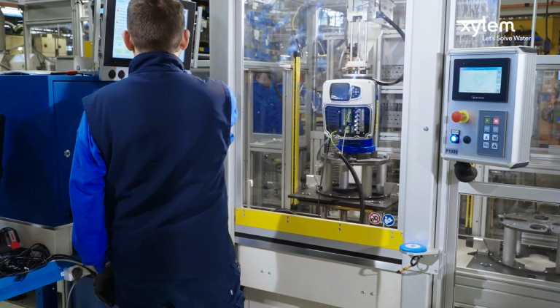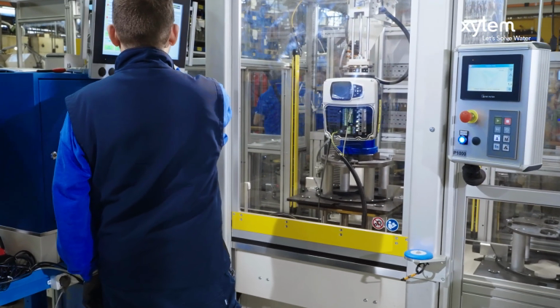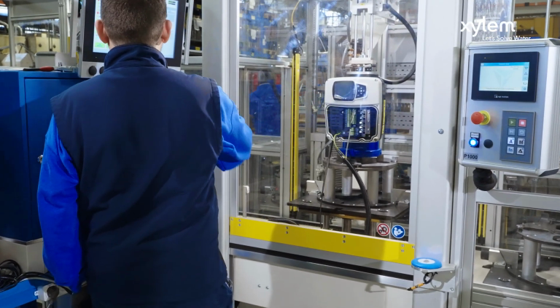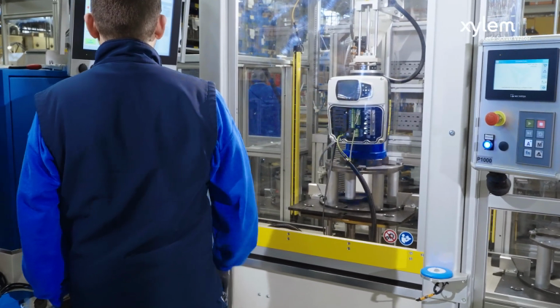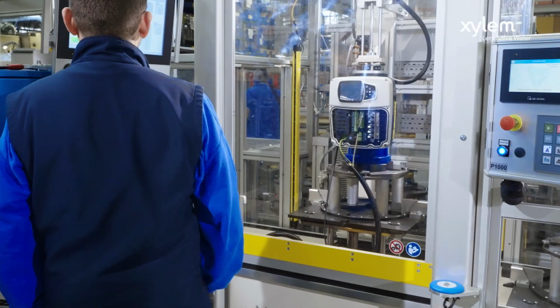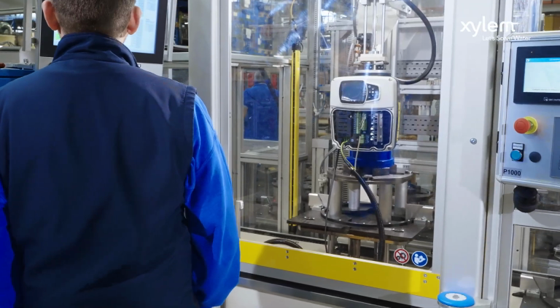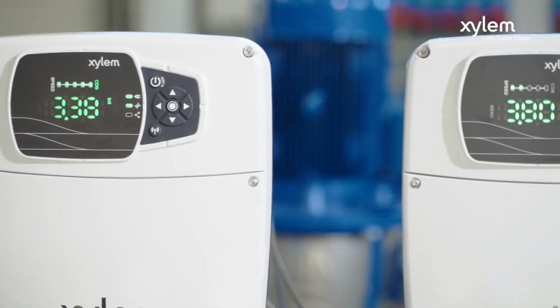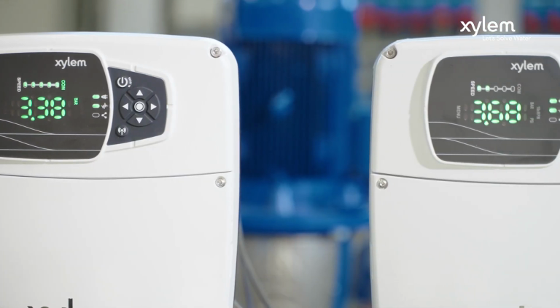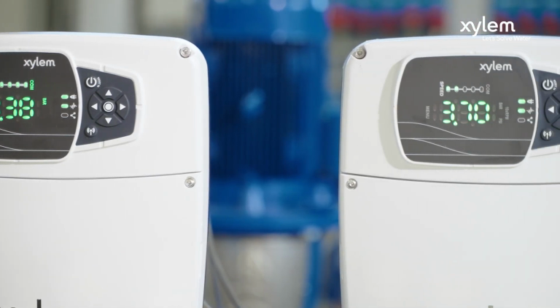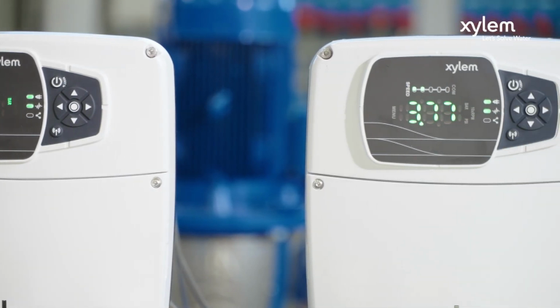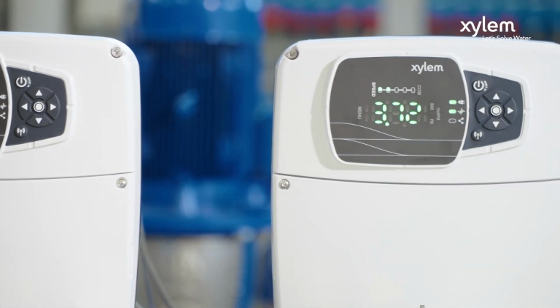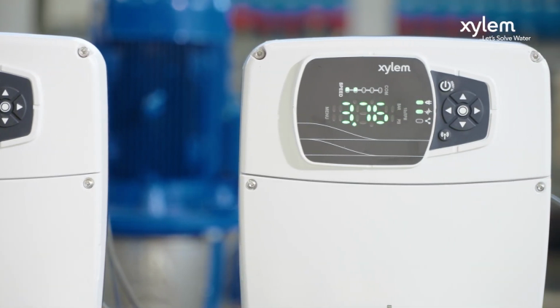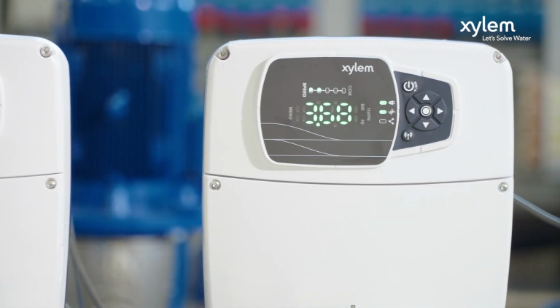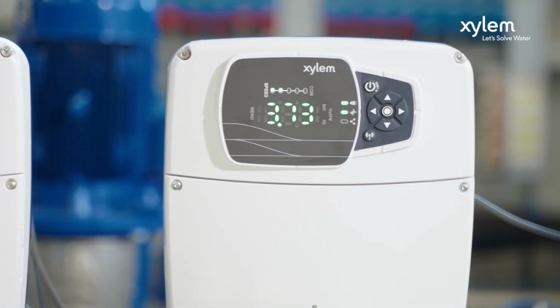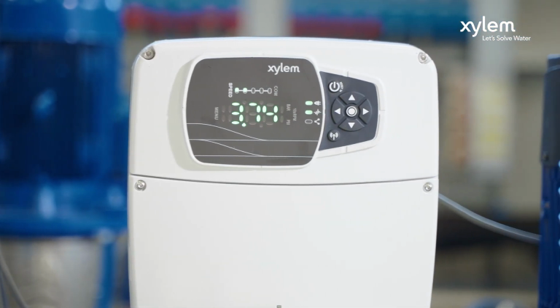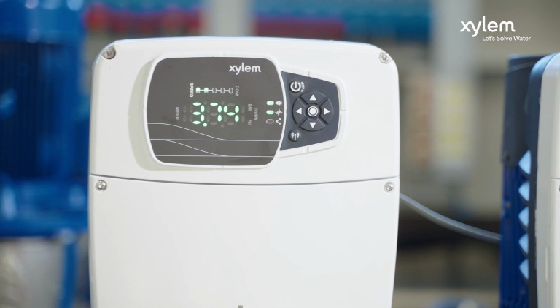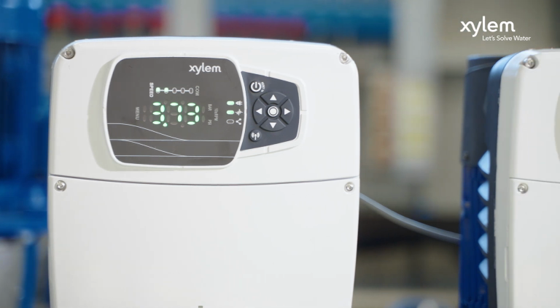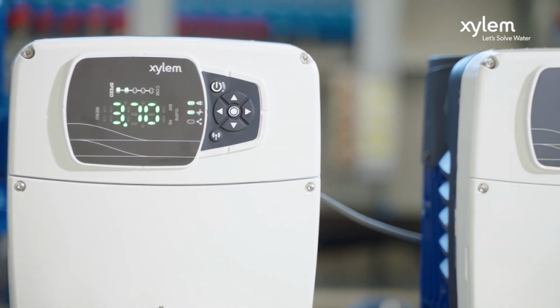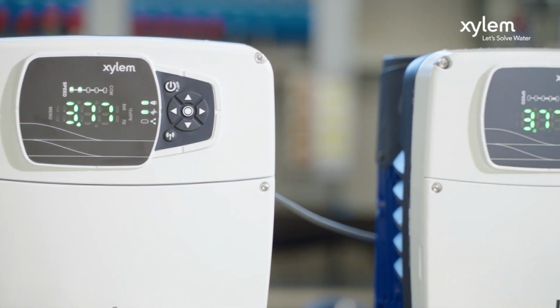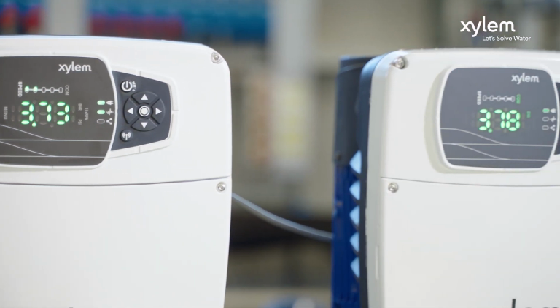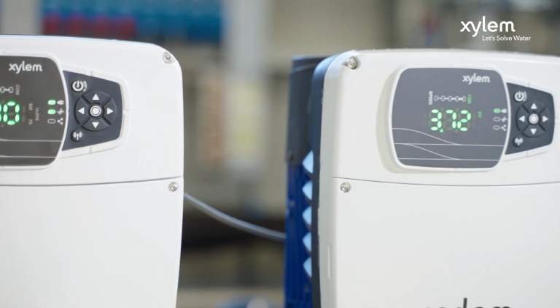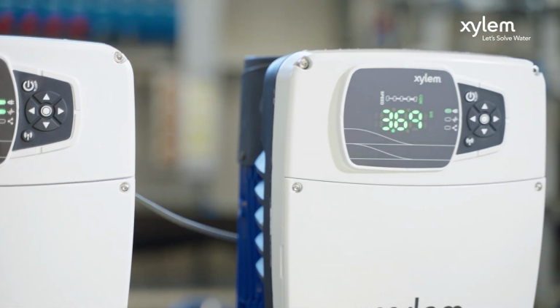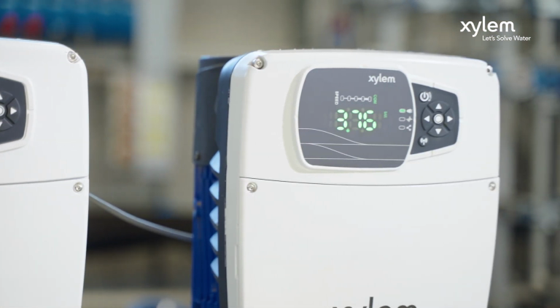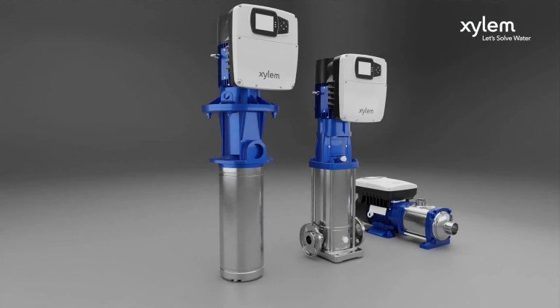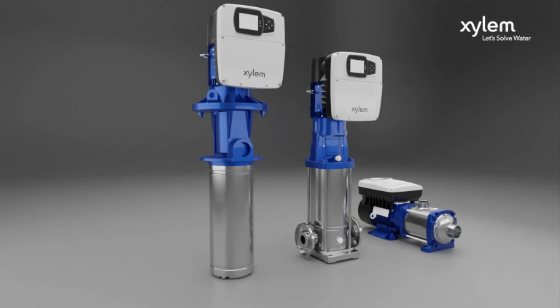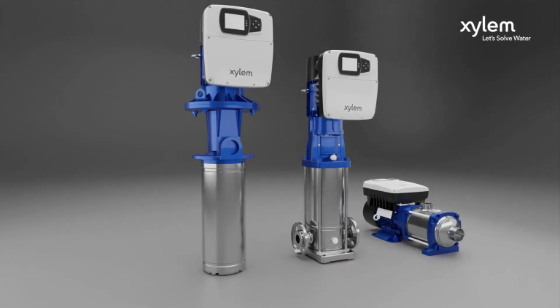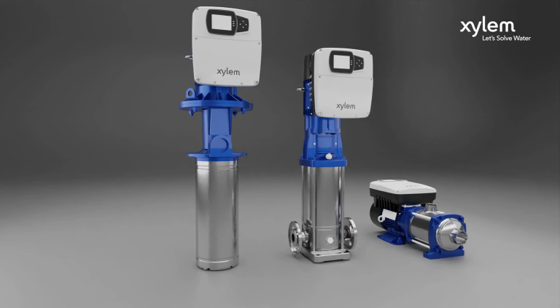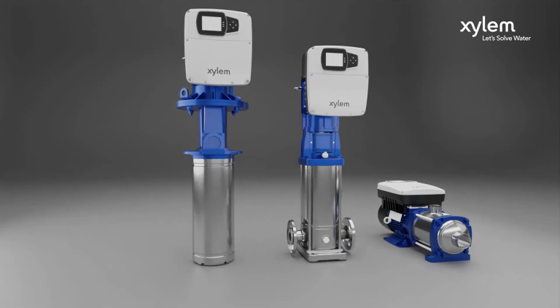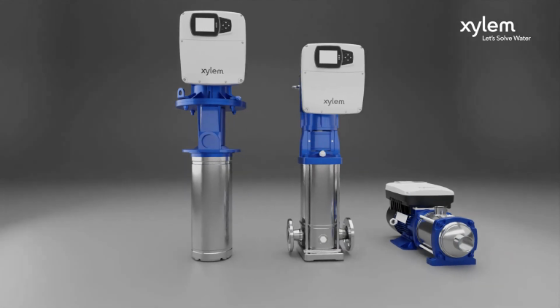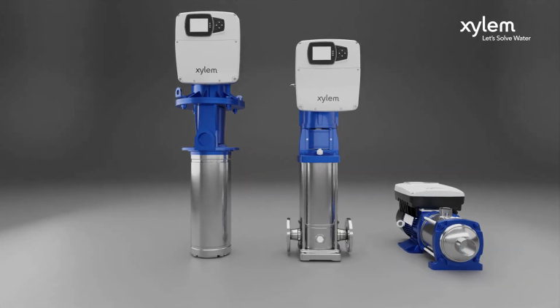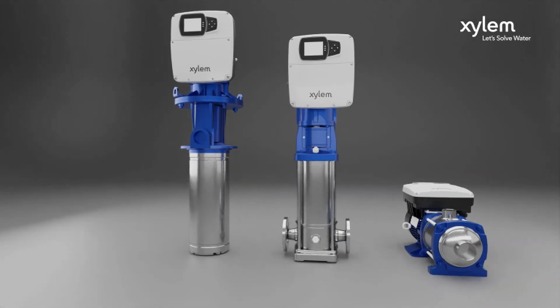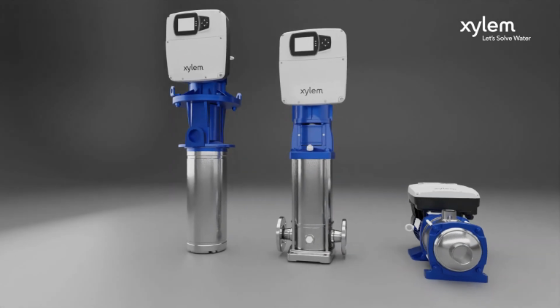The first solutions we are offering are for pressurization systems. For instance, in industrial and building services environments, such as through our ESV, HM, SVI and booster families.